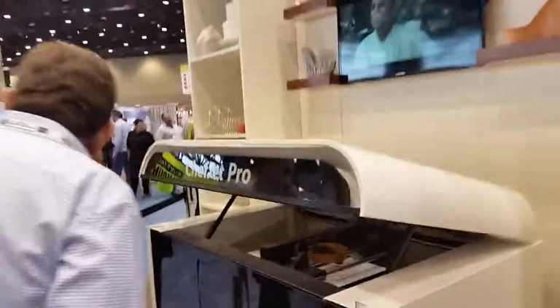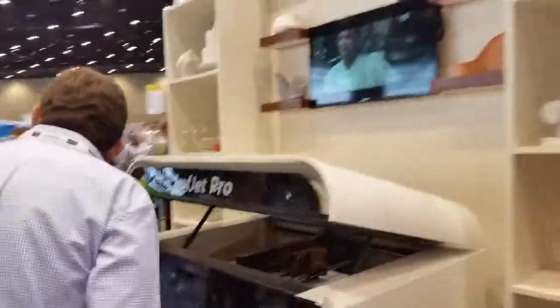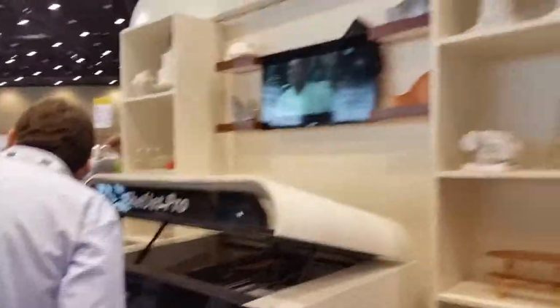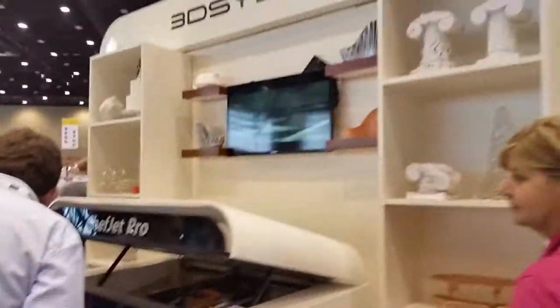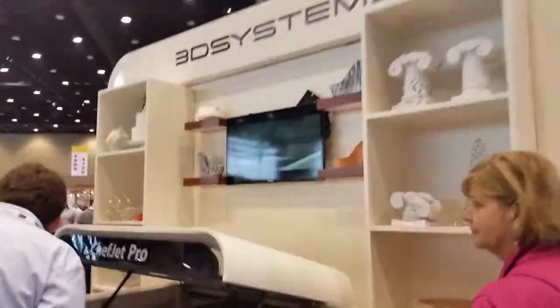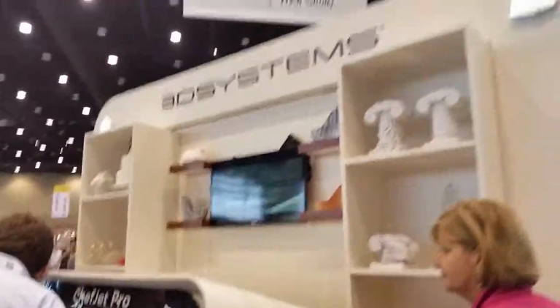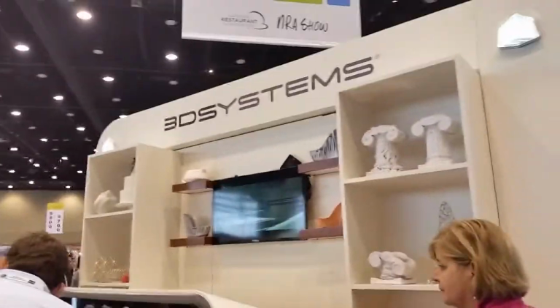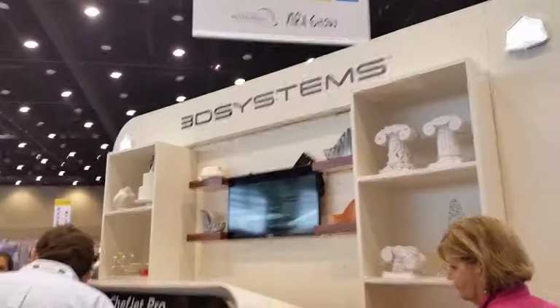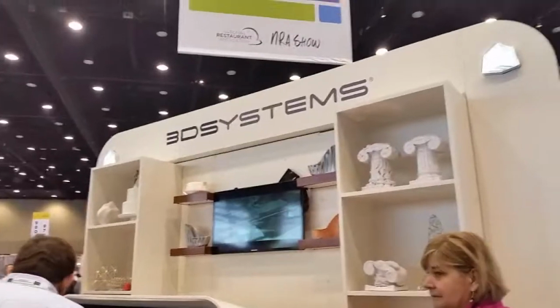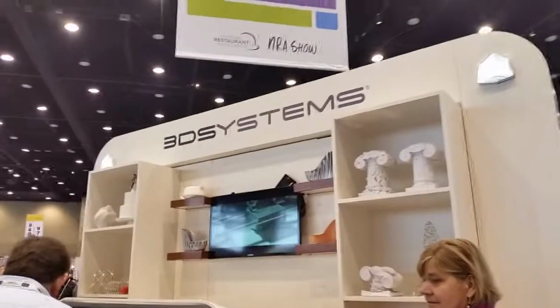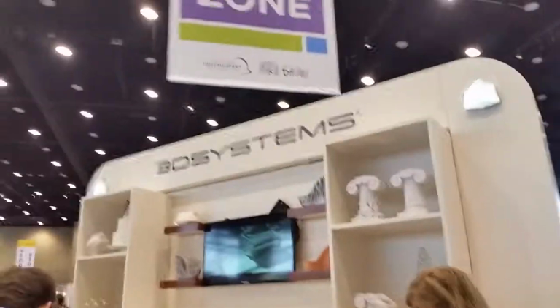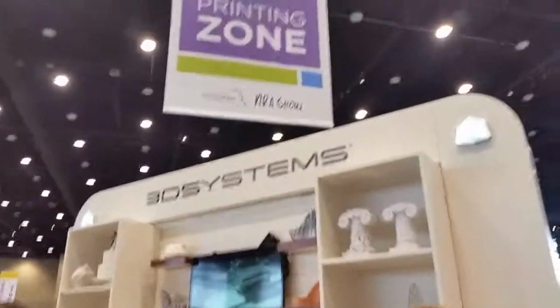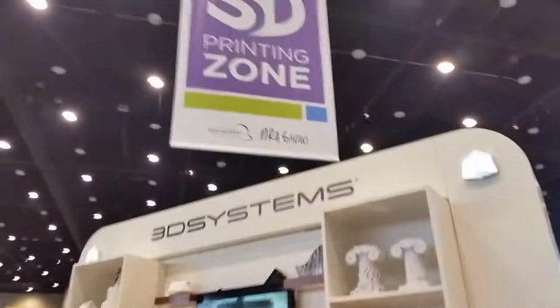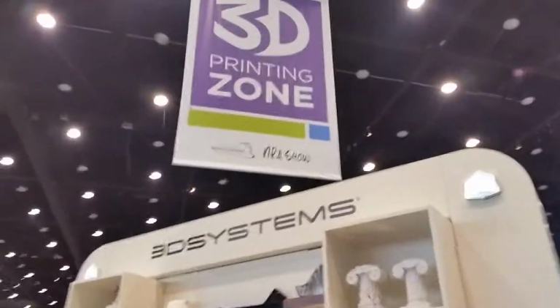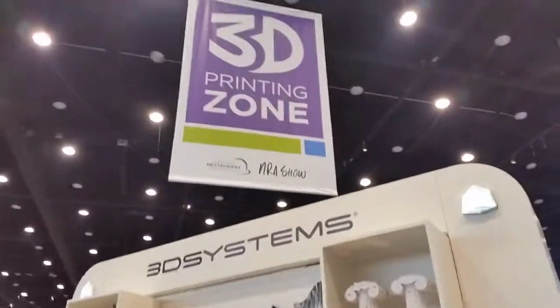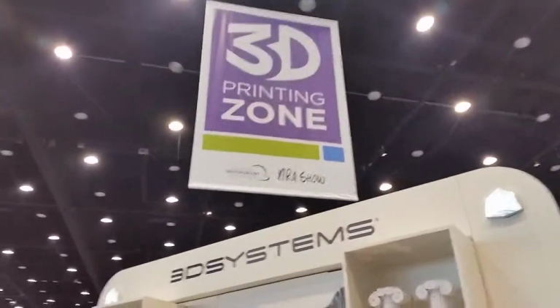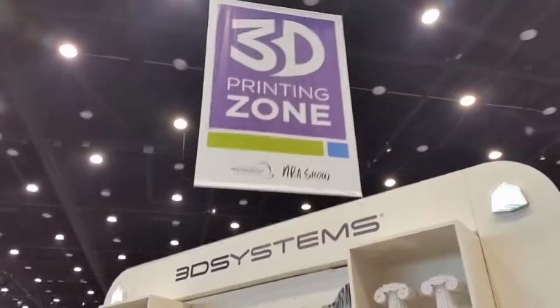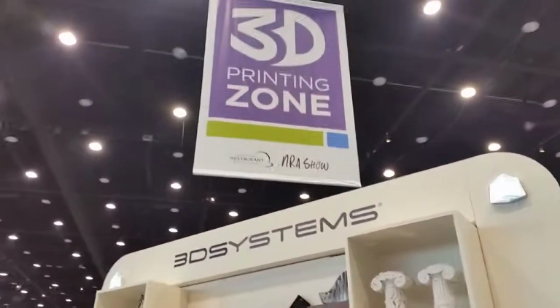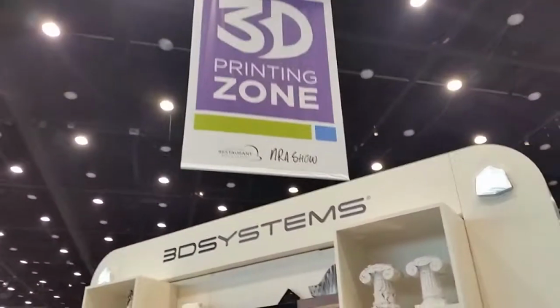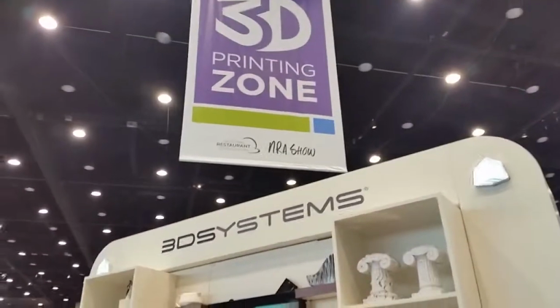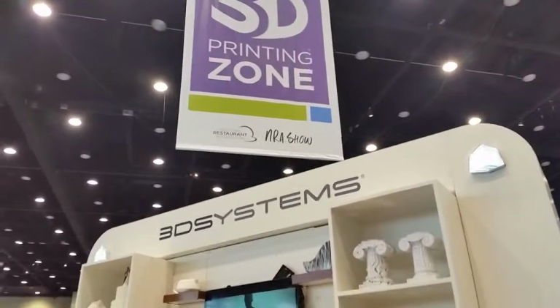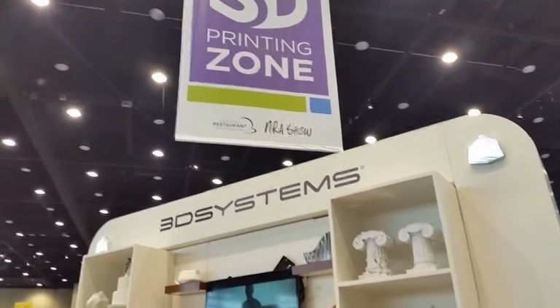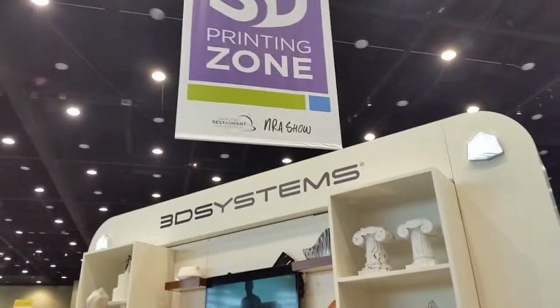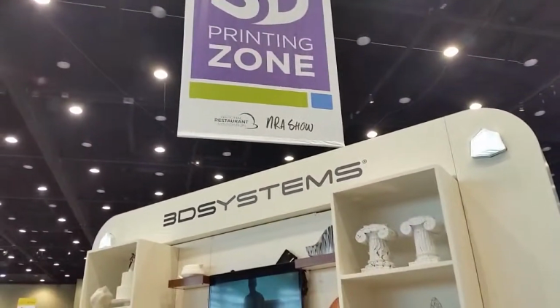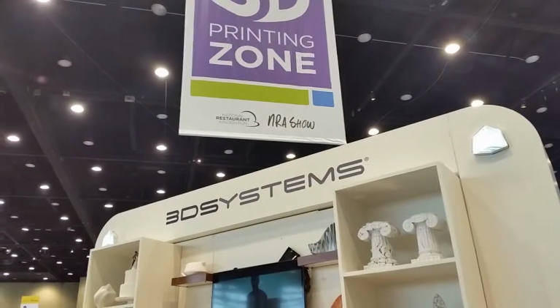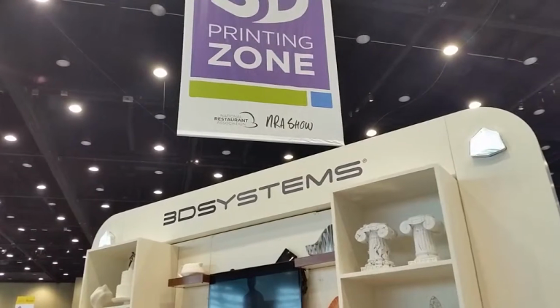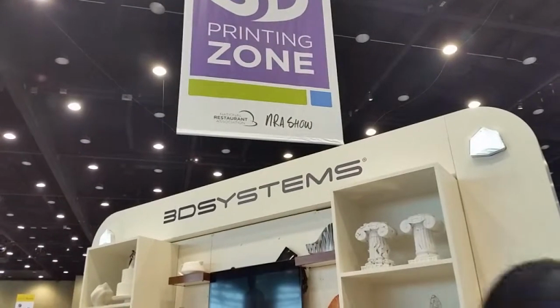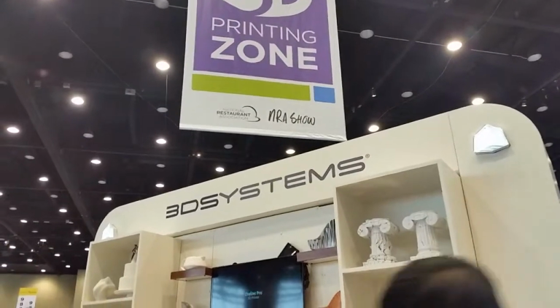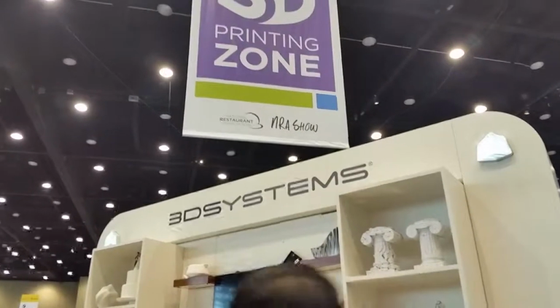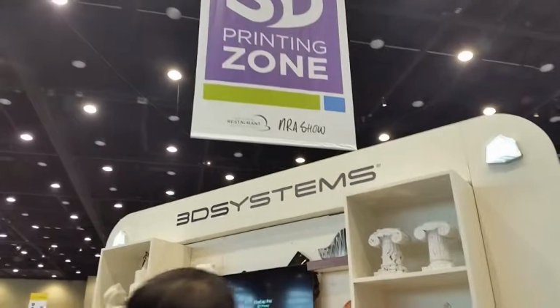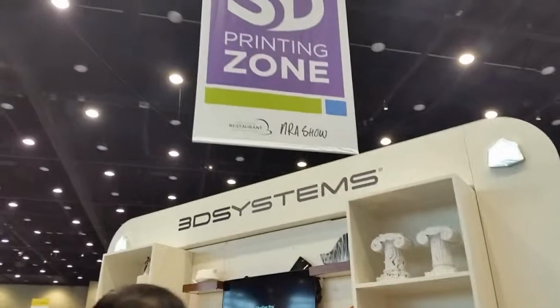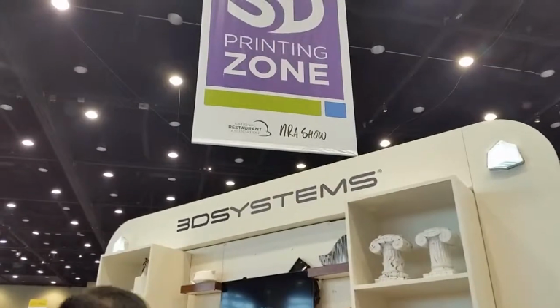3D Systems is the company behind this. Again, this is Vince the Digital Sign Guy with Pacific Digital Signs, looking at 3D food printing at the NRA show 2015.